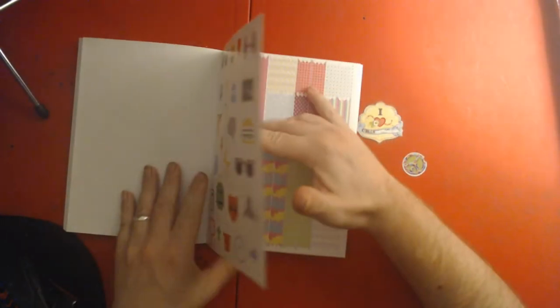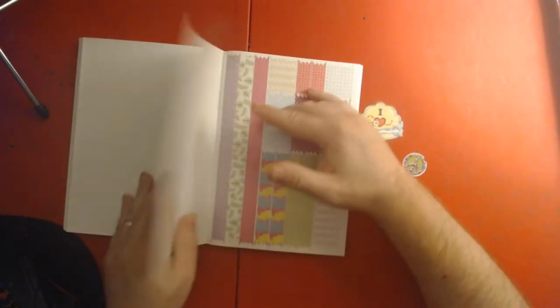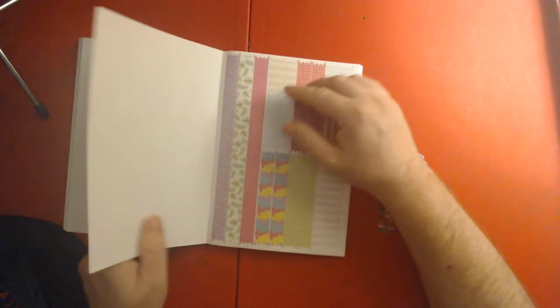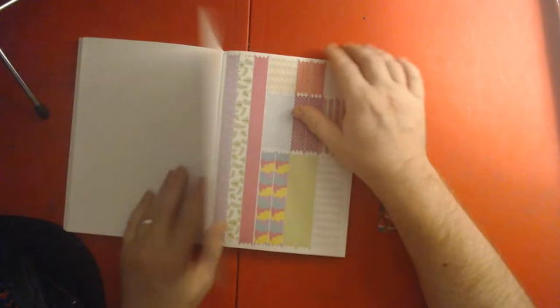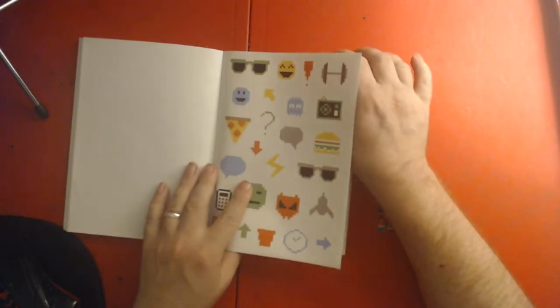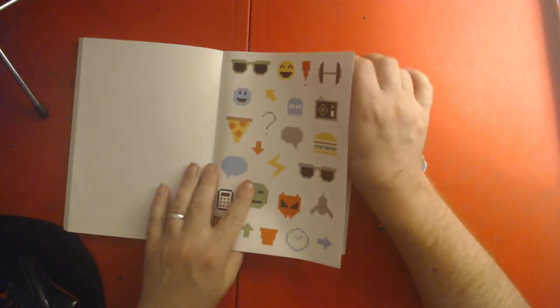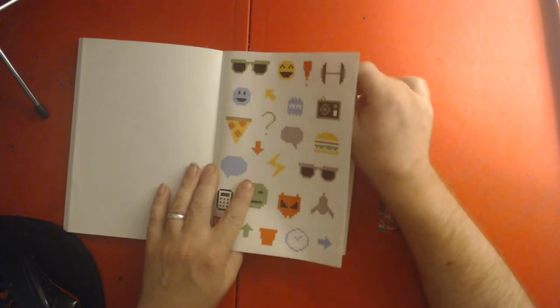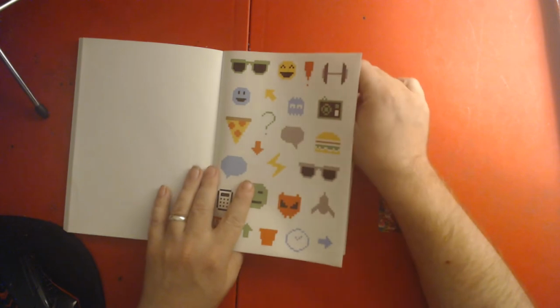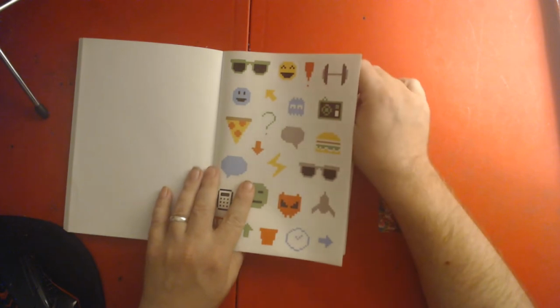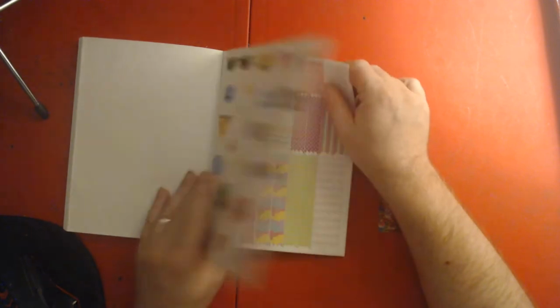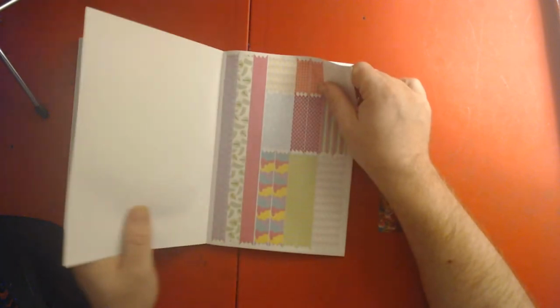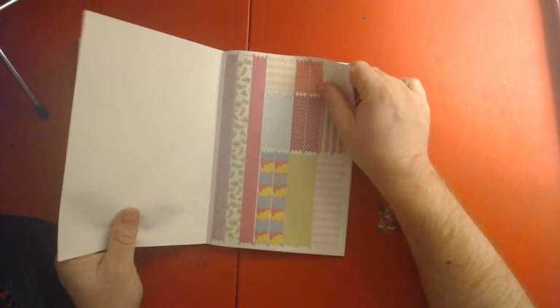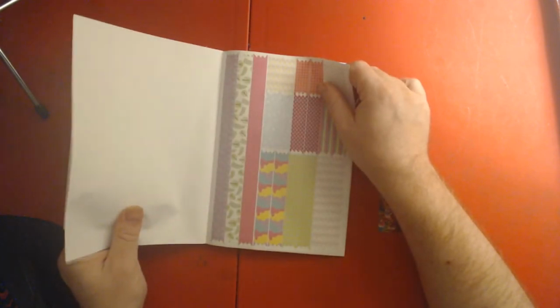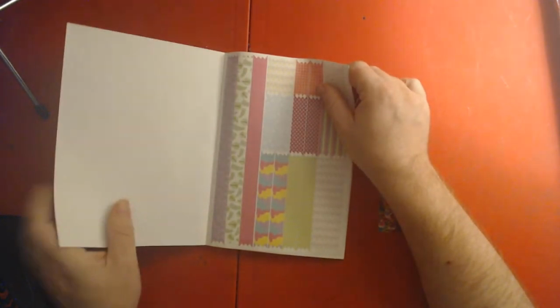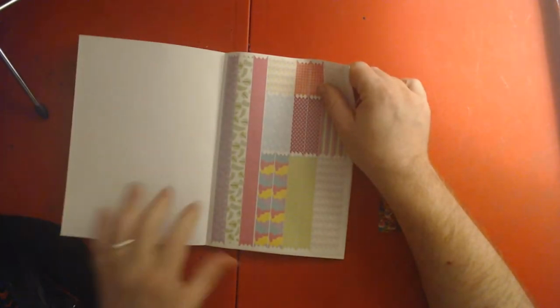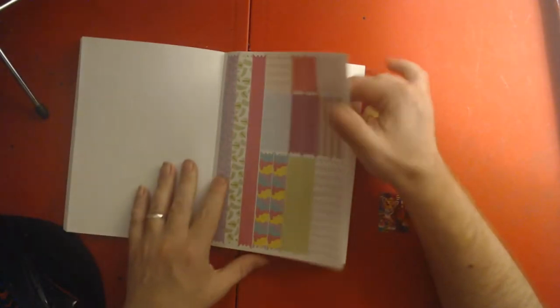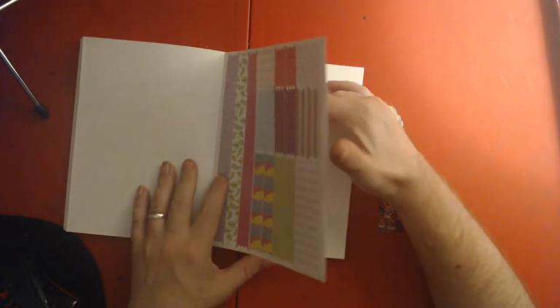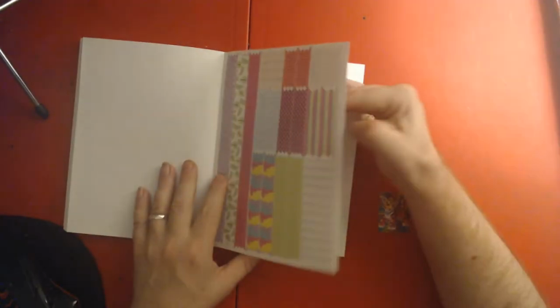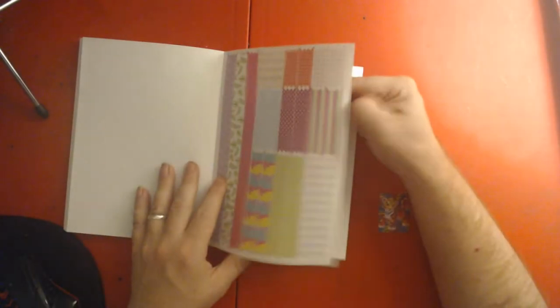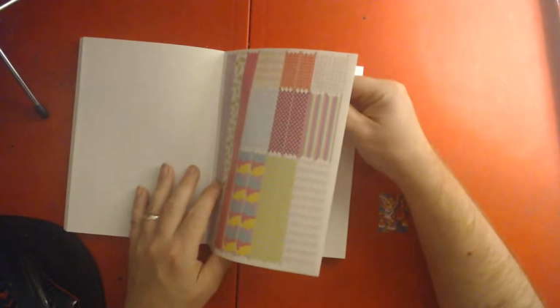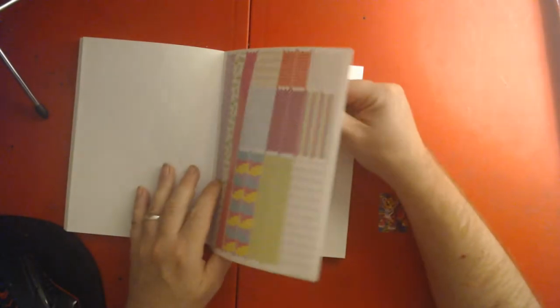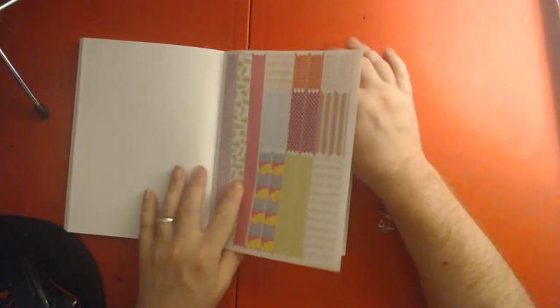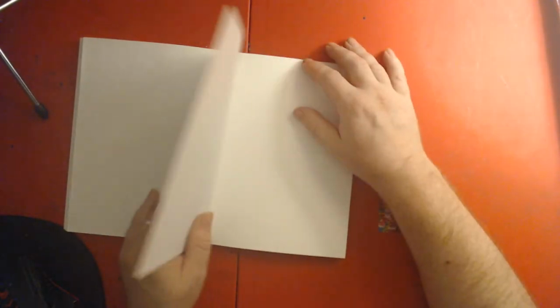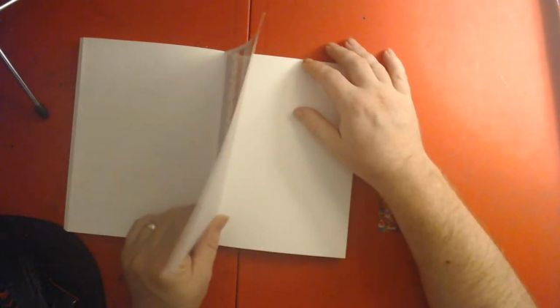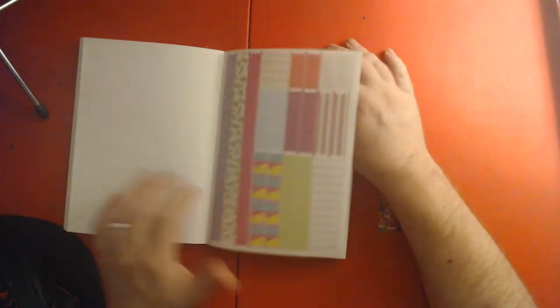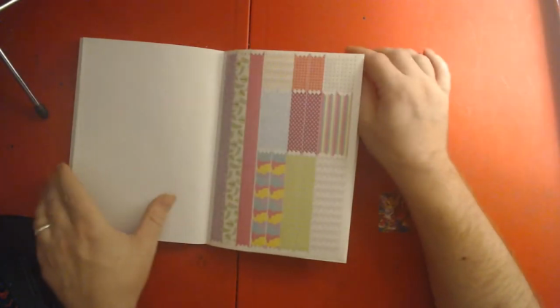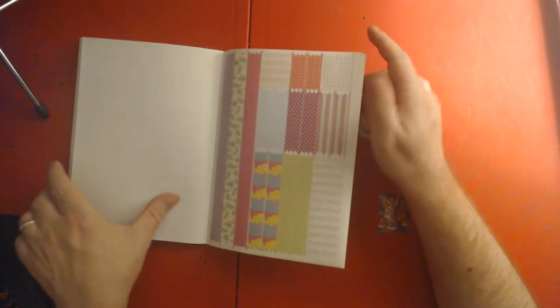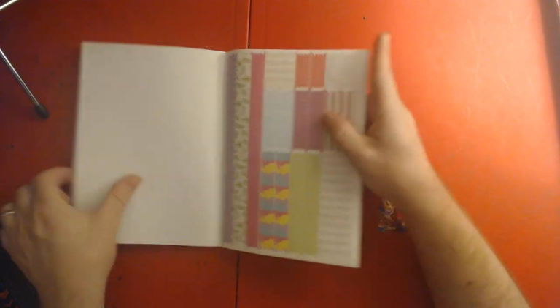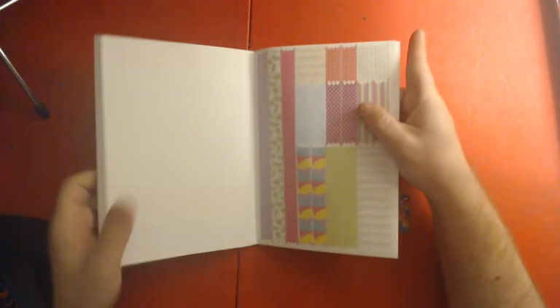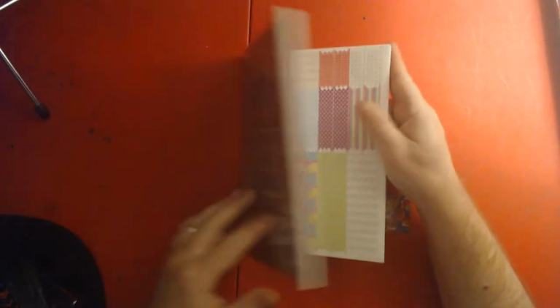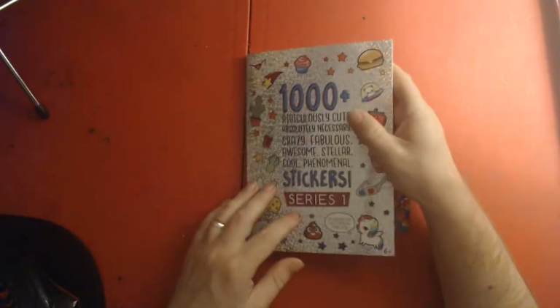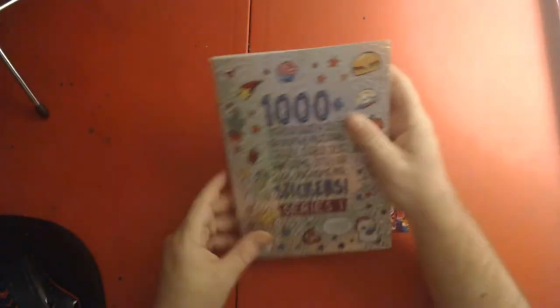Gamer style ones! And washi tape style — I like those. Love my washi tape.